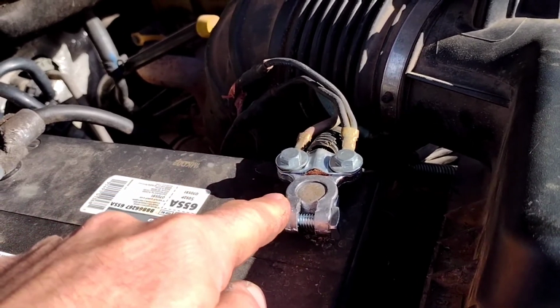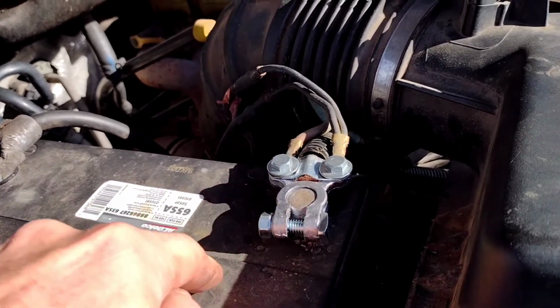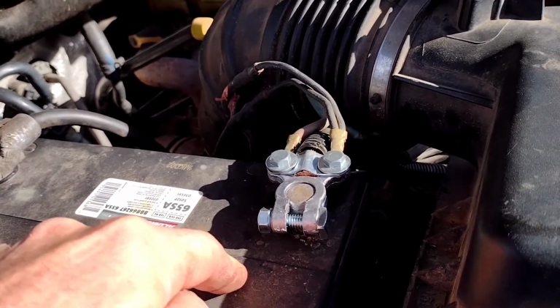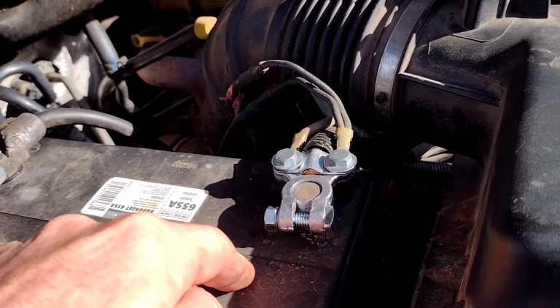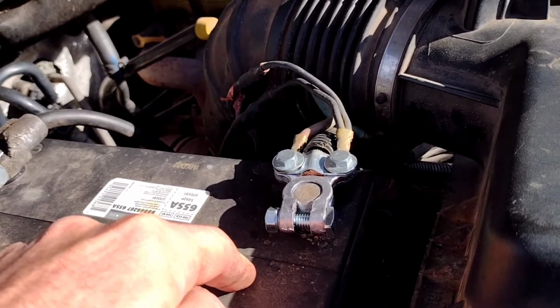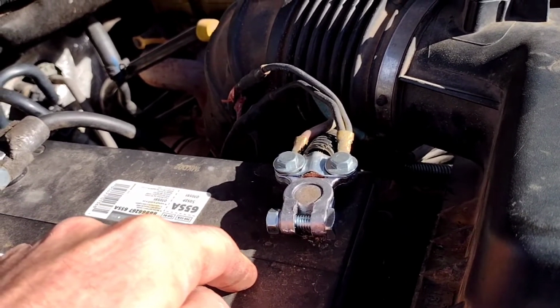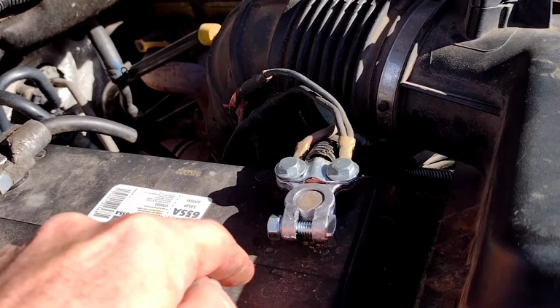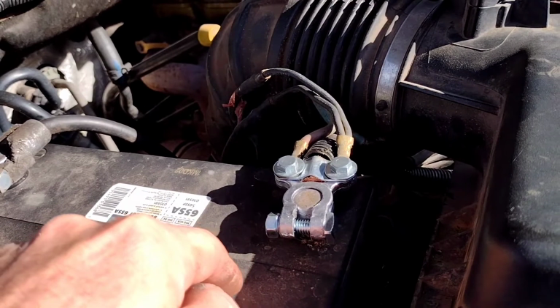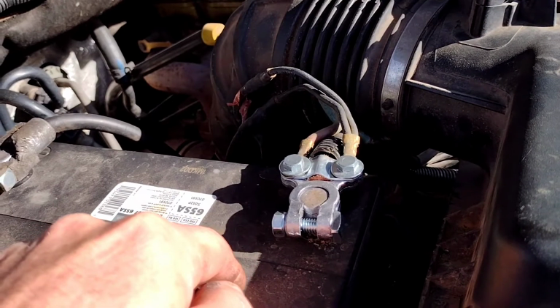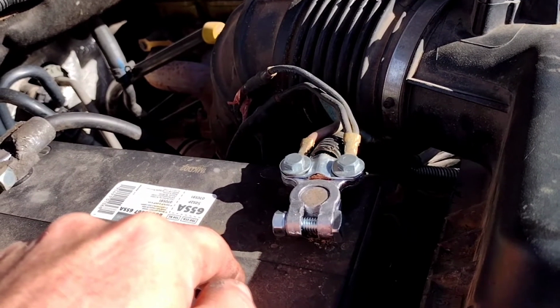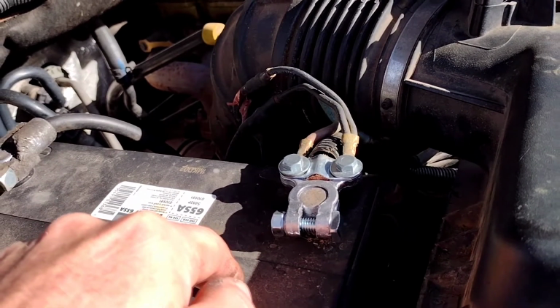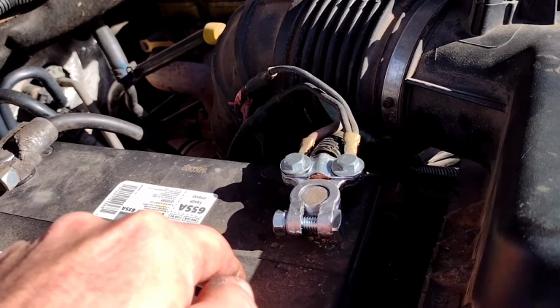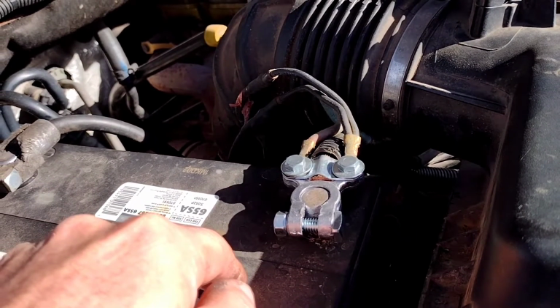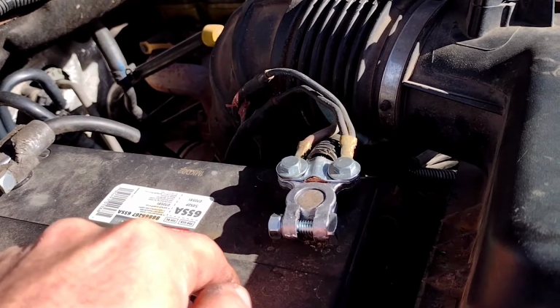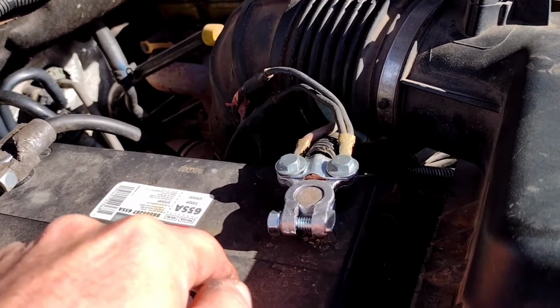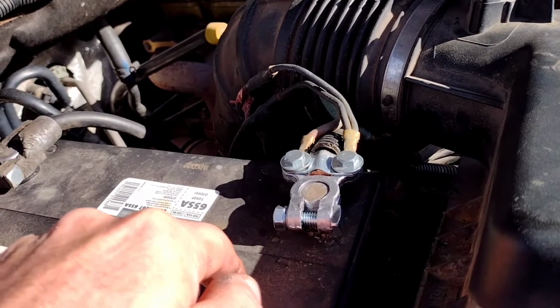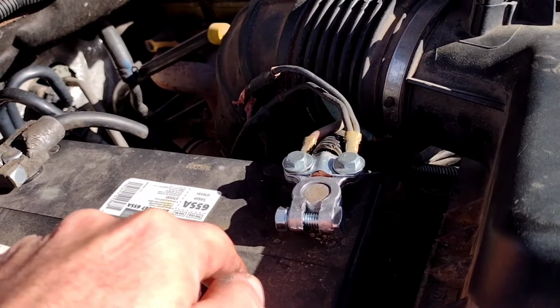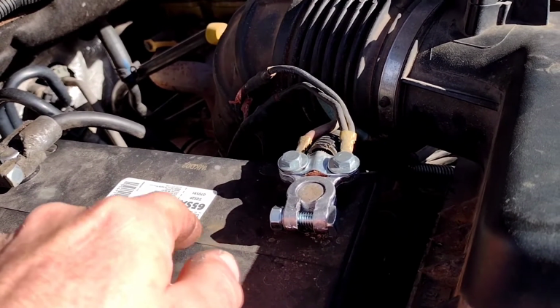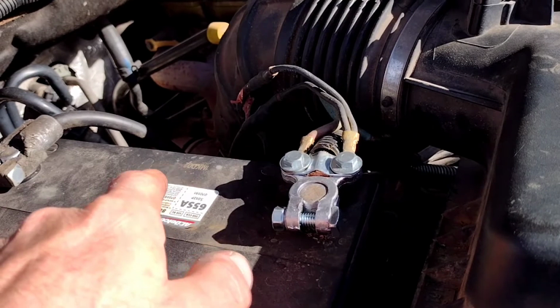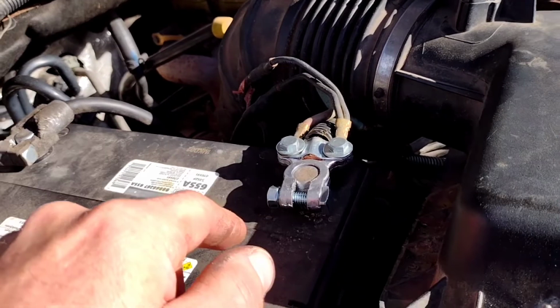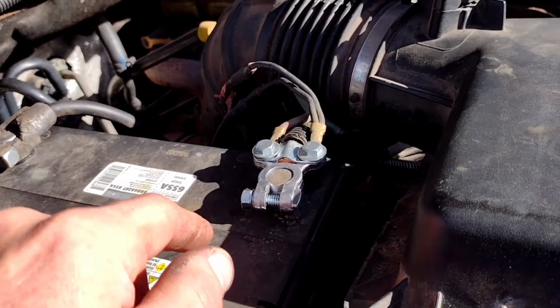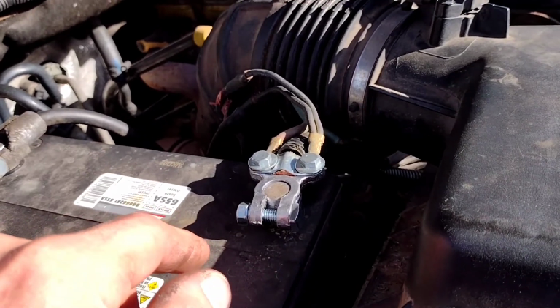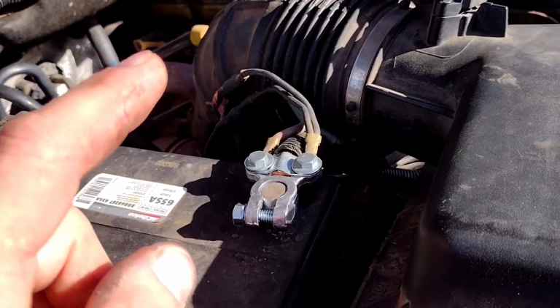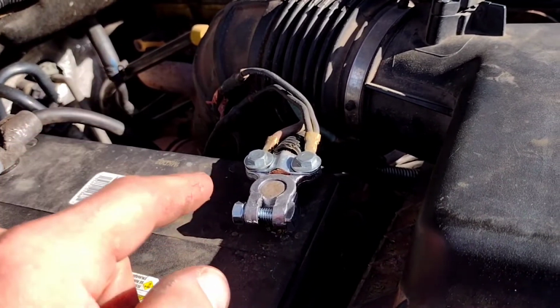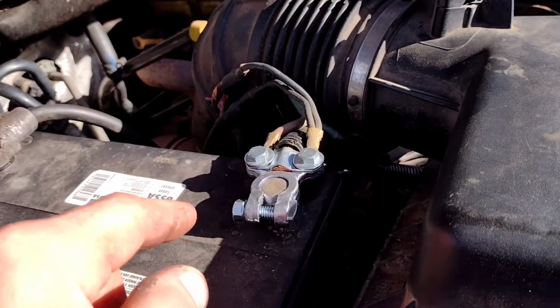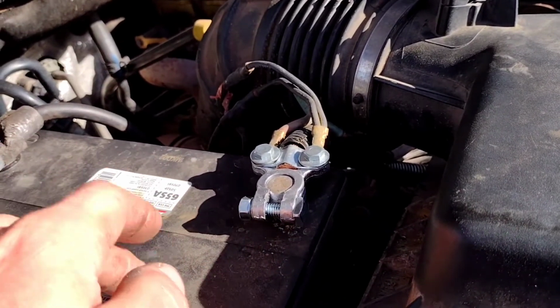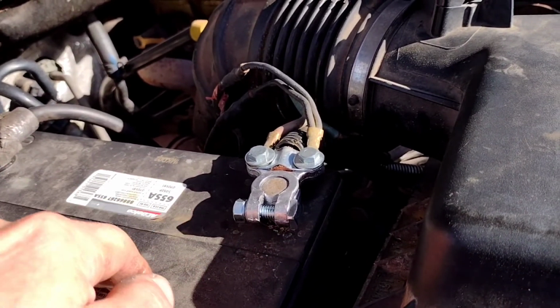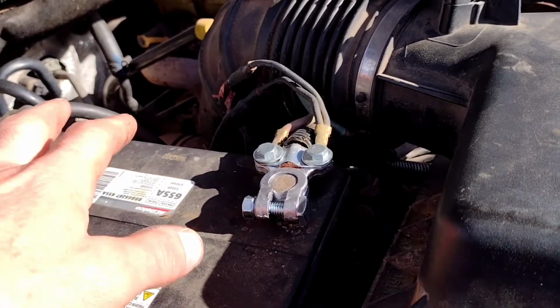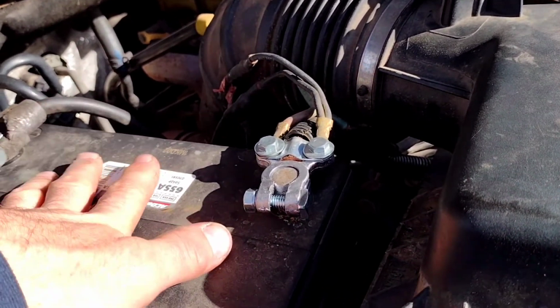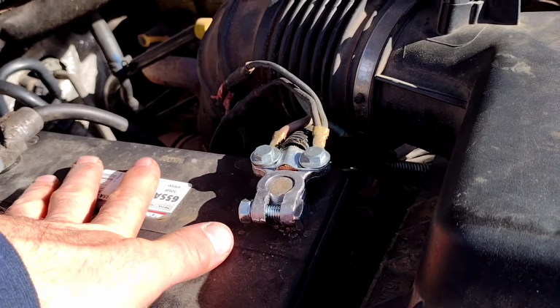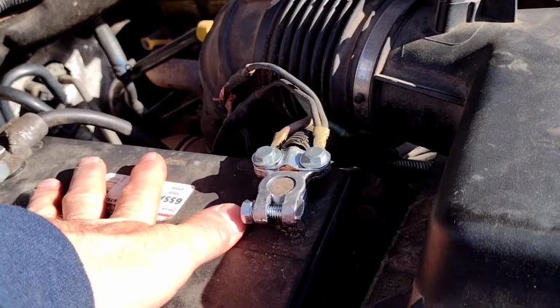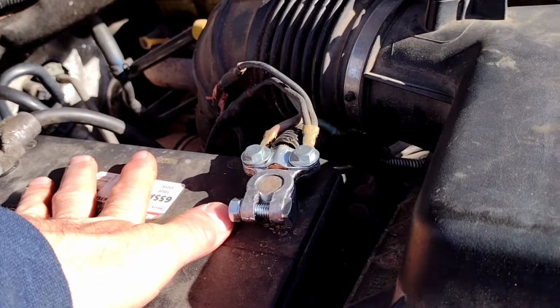The old battery that was in here — to the point you could smell the acid vapors coming out of the battery and the battery was actually boiling off. So the alternator was working but it was way overcharging this battery. It was hot as heck.